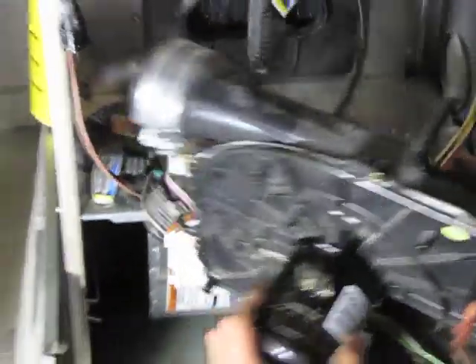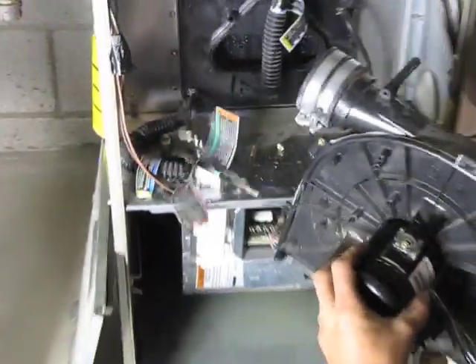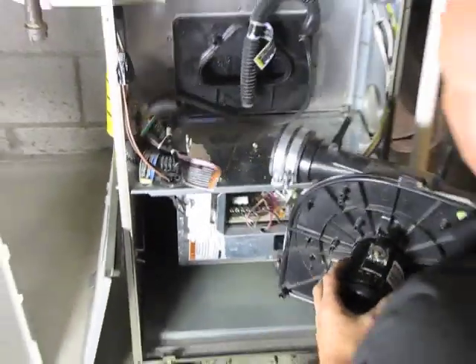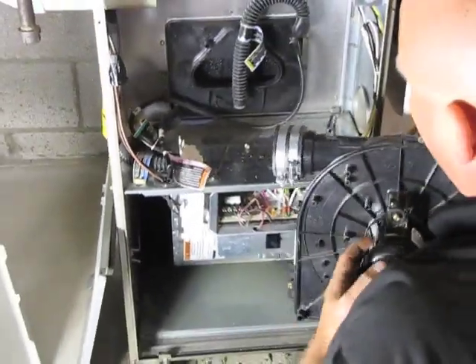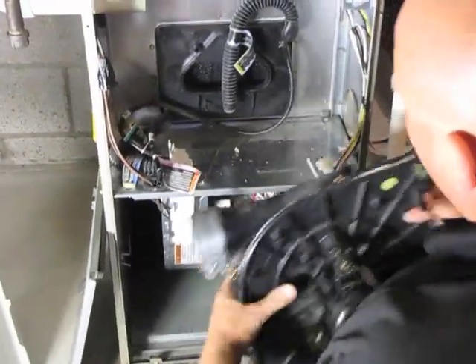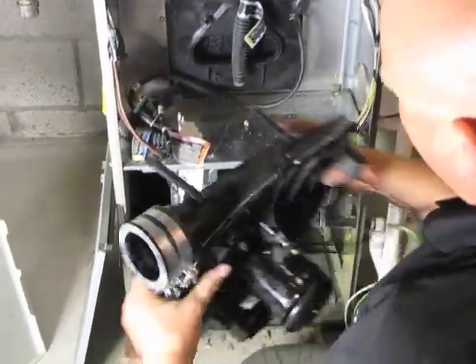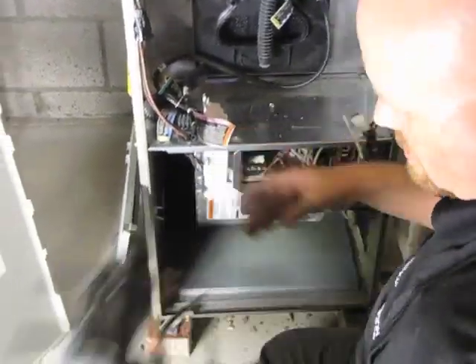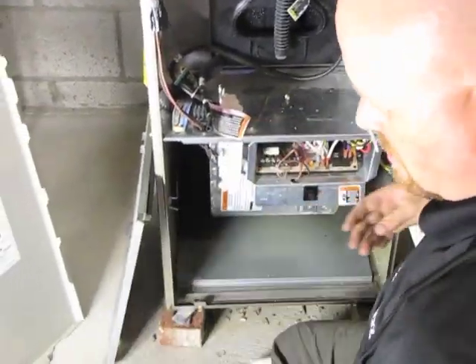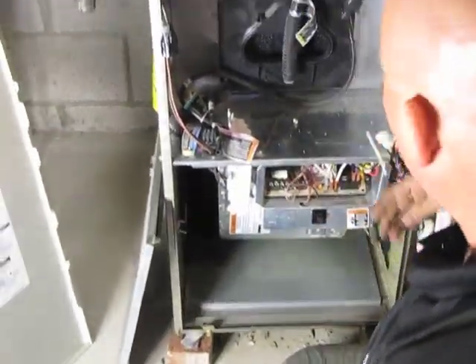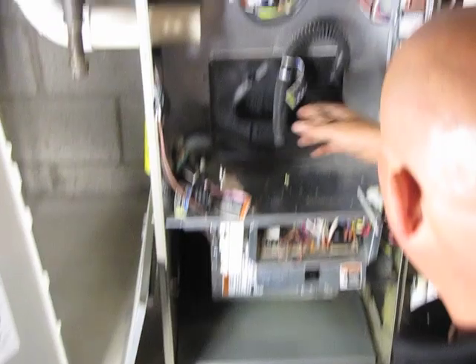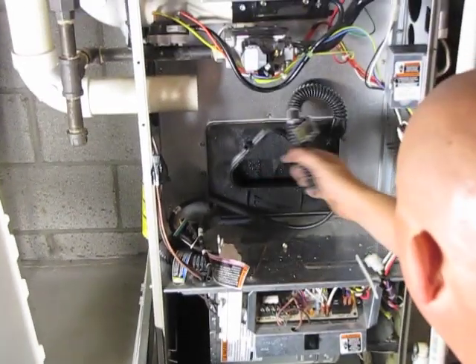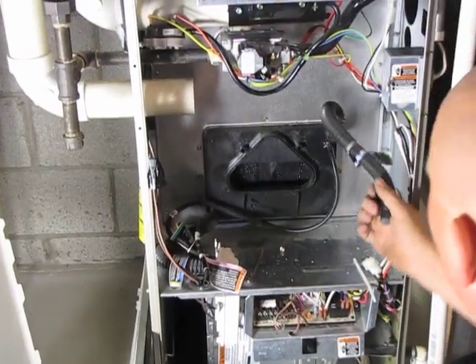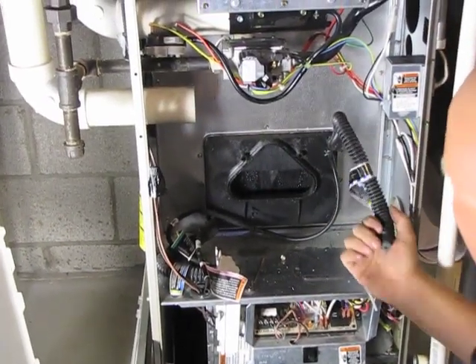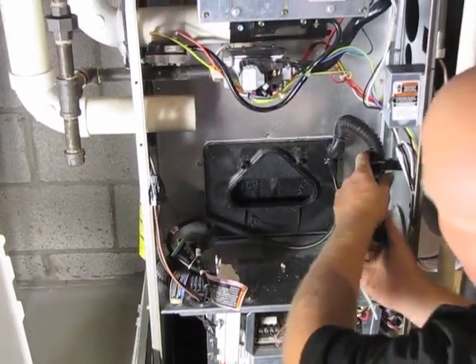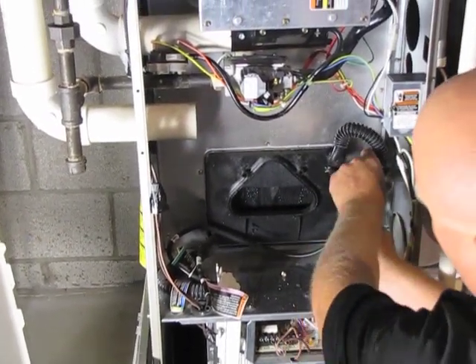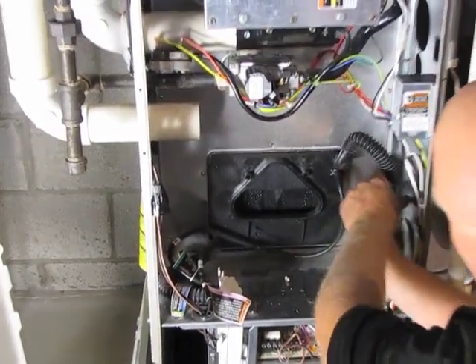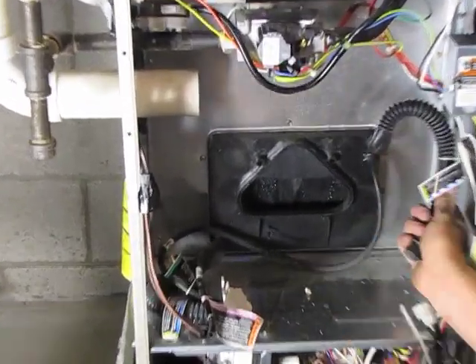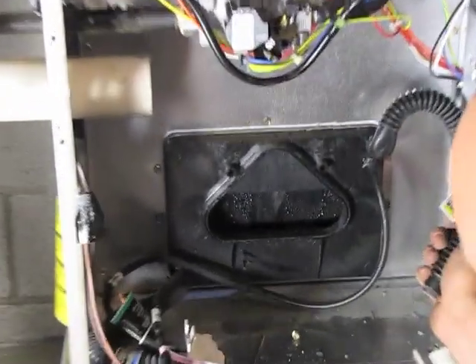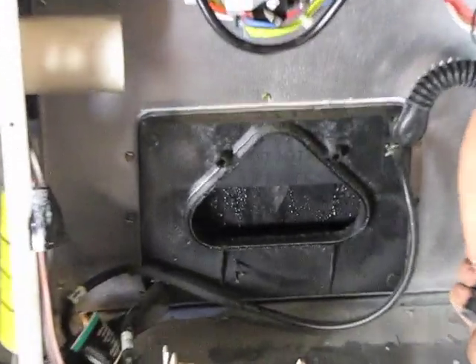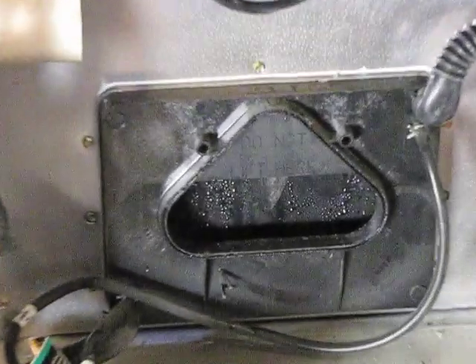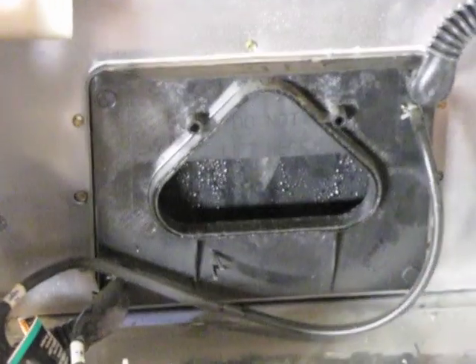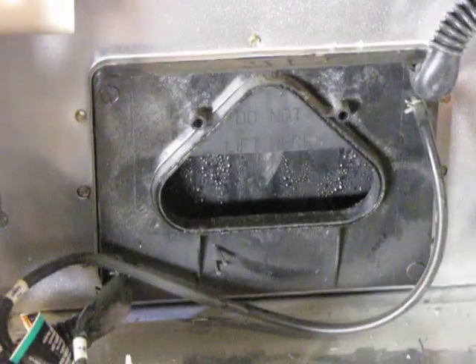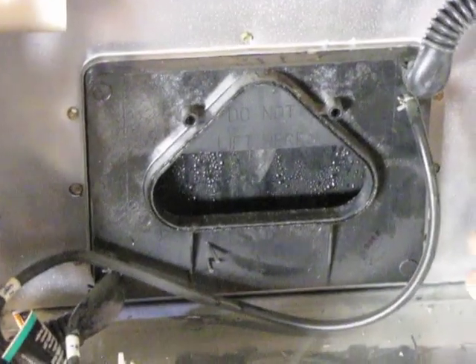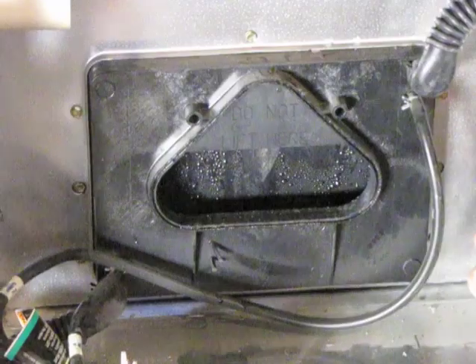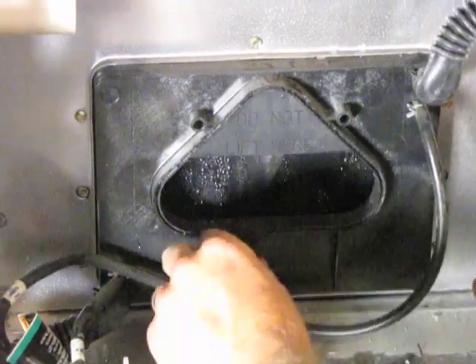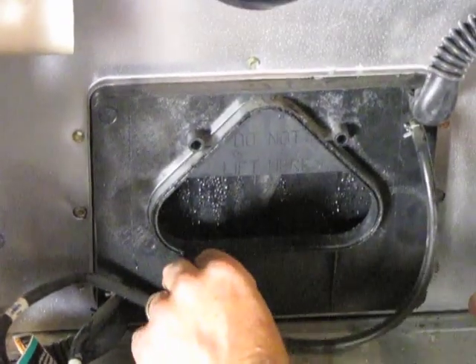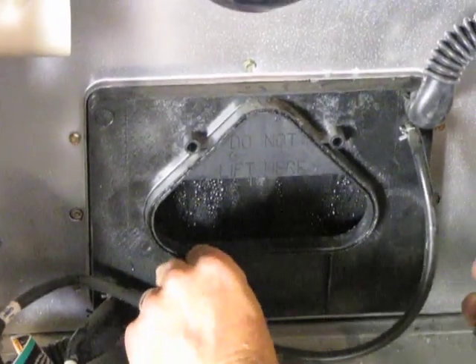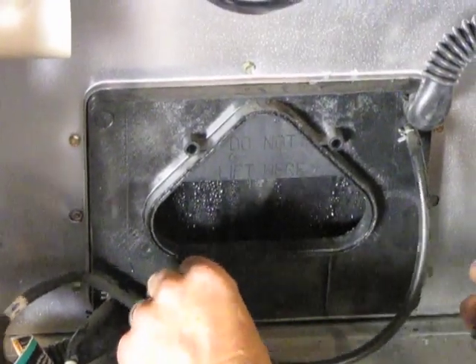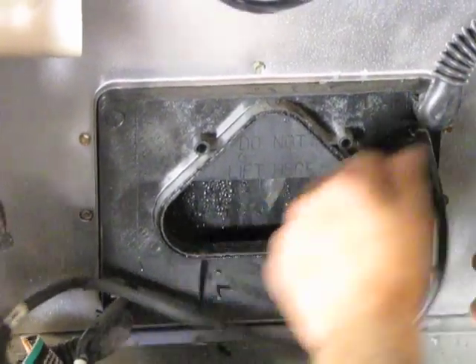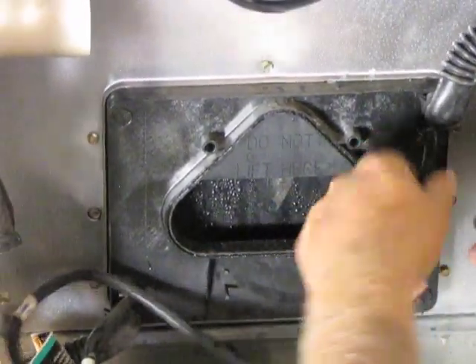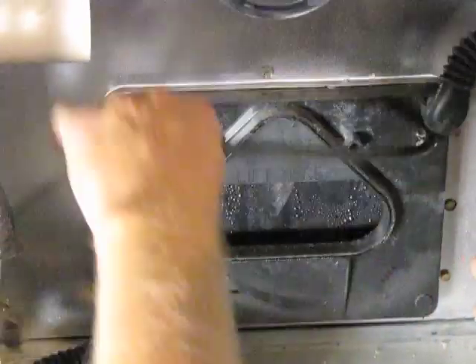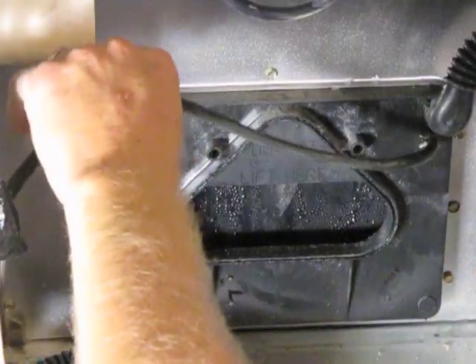So there we go, we're free and clear. And that's what your collection box looks like on your cold header box for your heat exchanger. And here's all your pressure switch tubing.